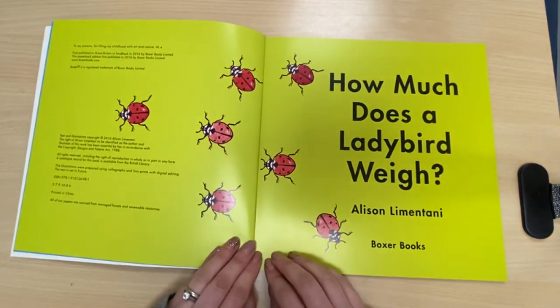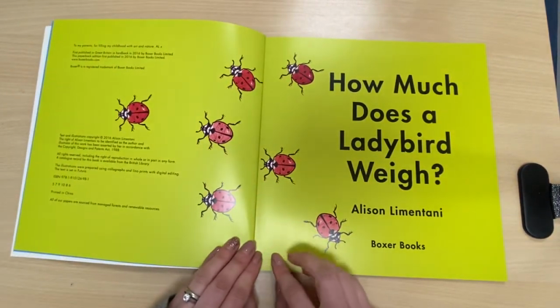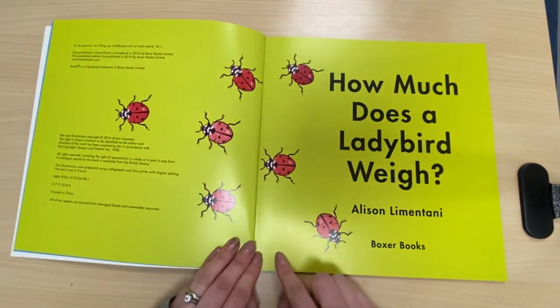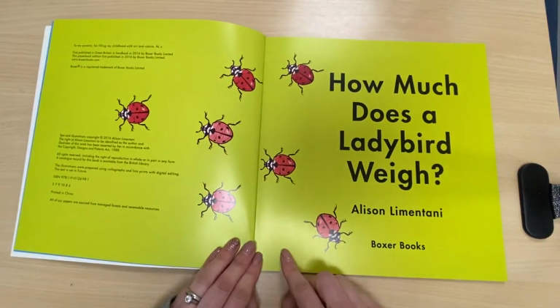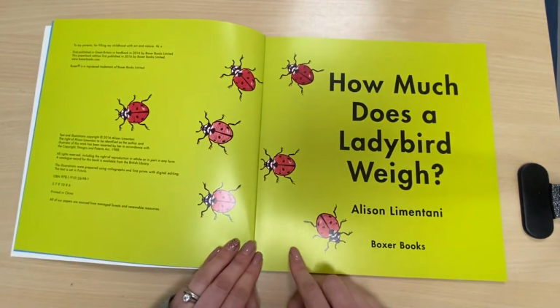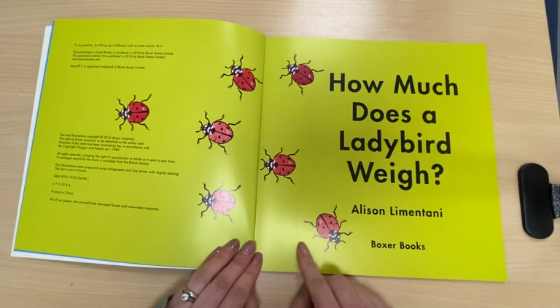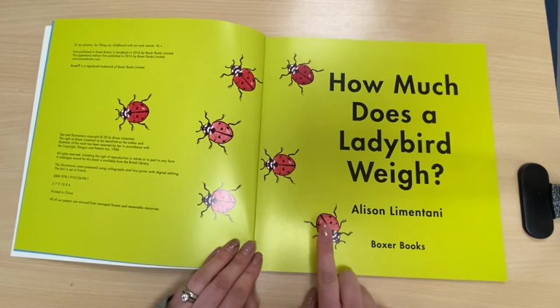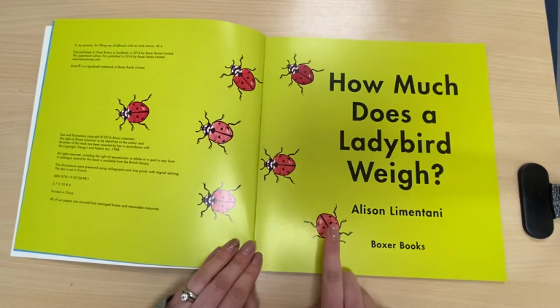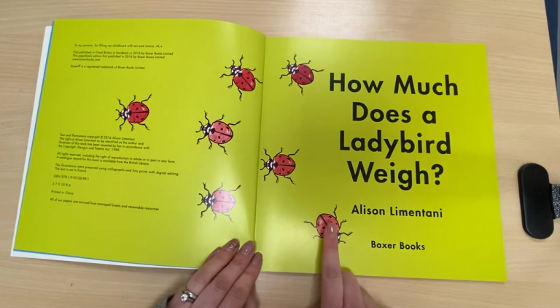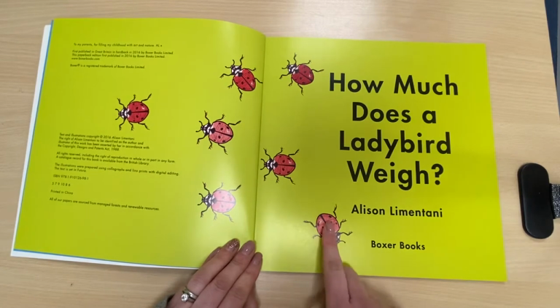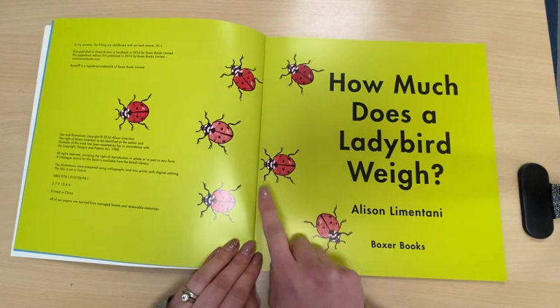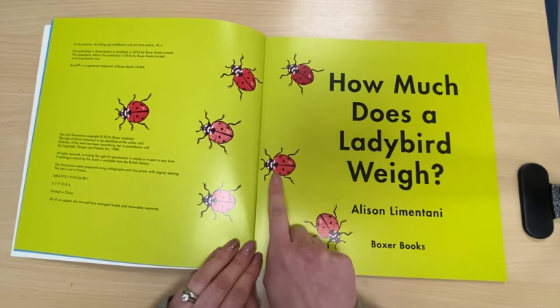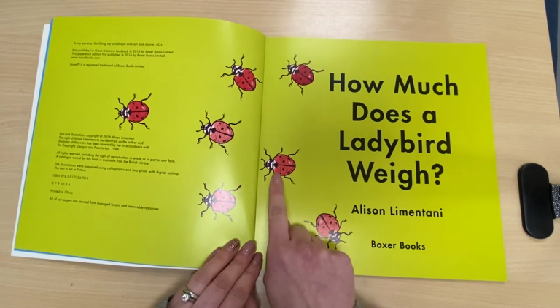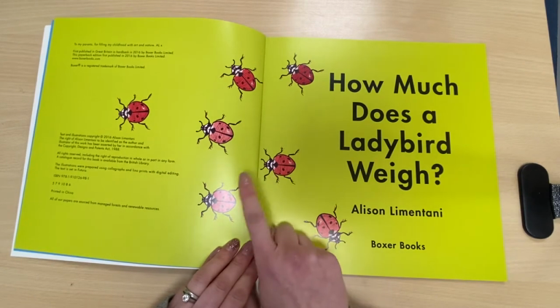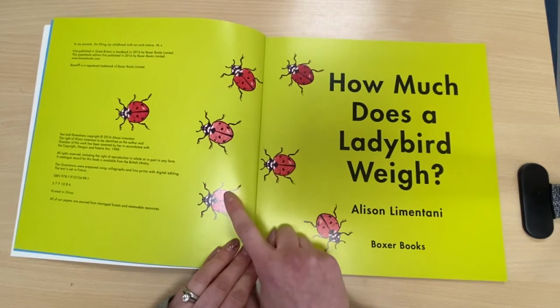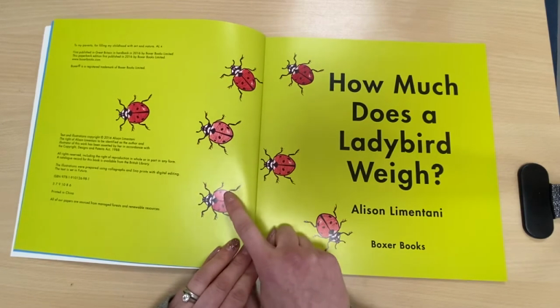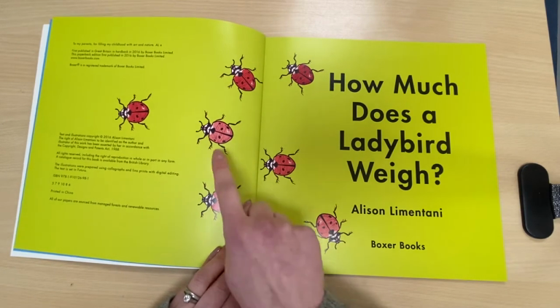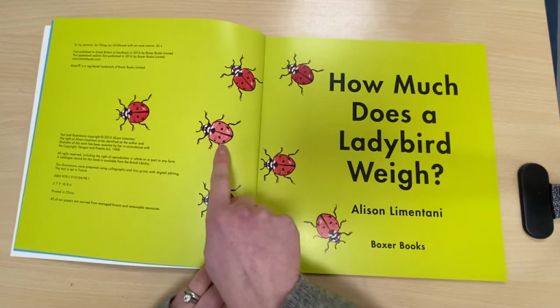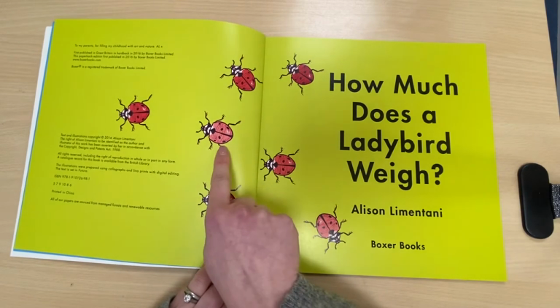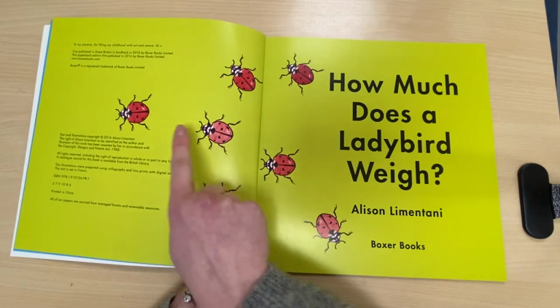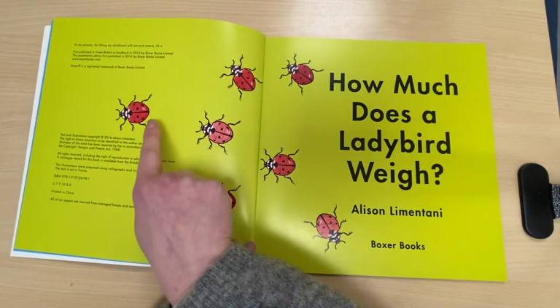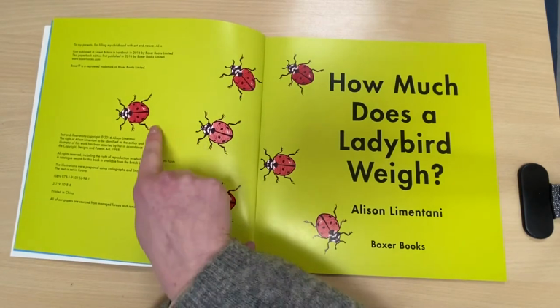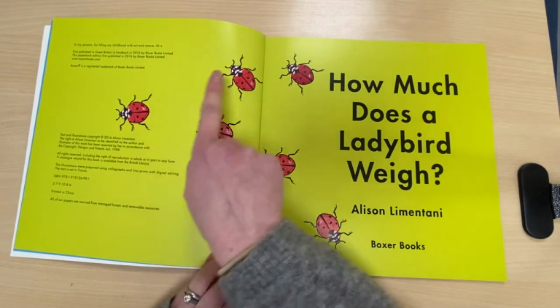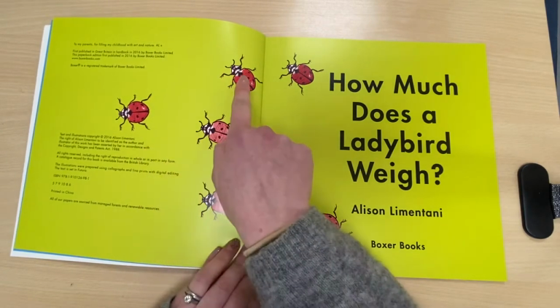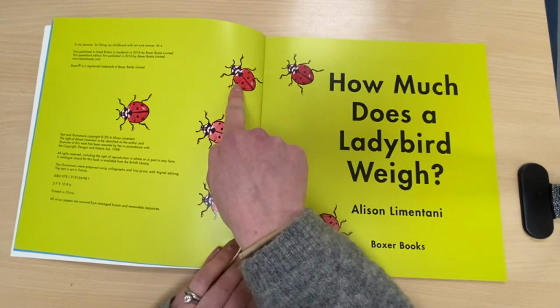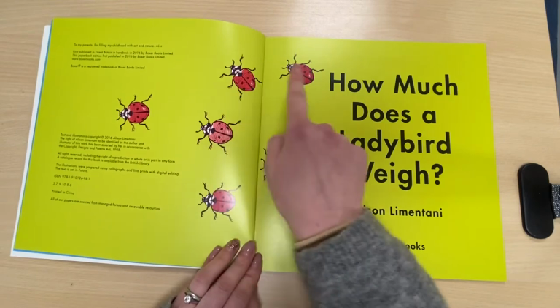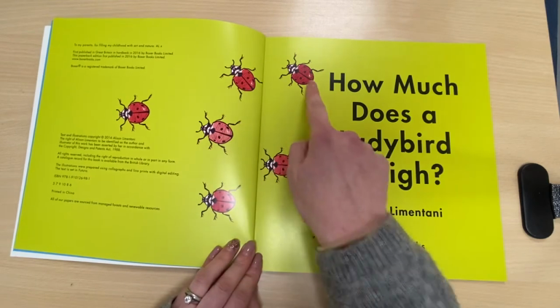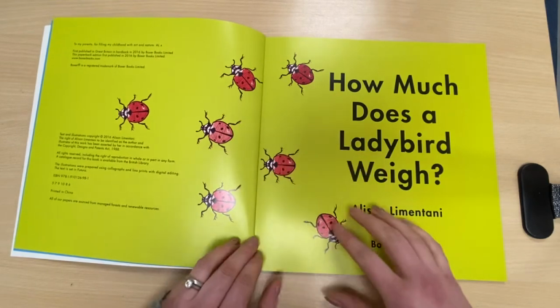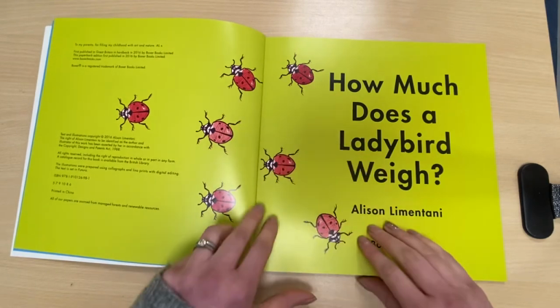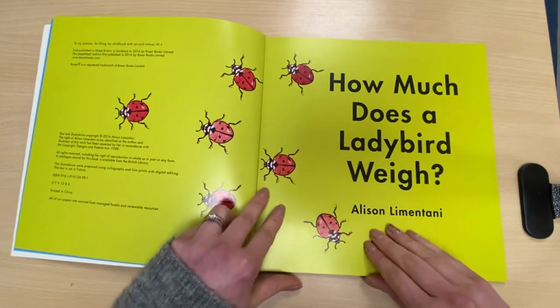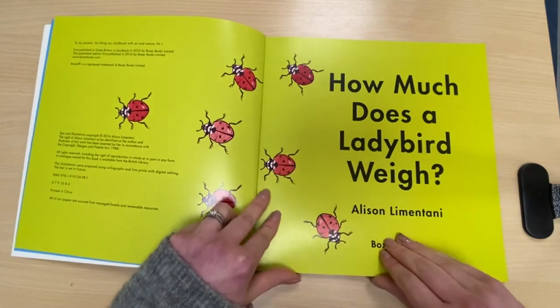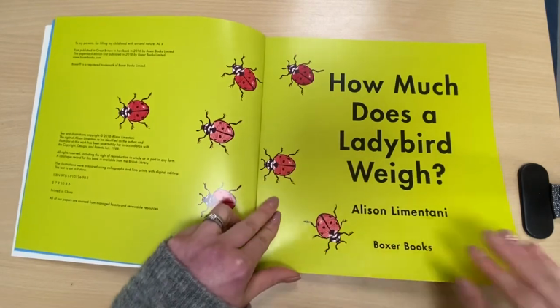Should we count the ladybirds before we start? One, two, three, four, five, six, seven ladybirds.